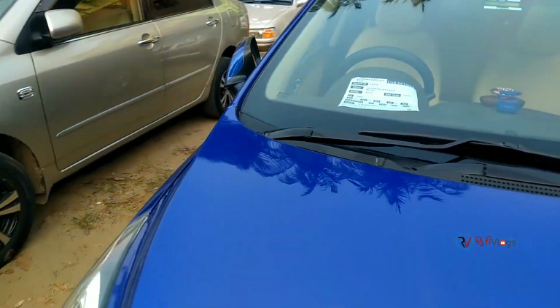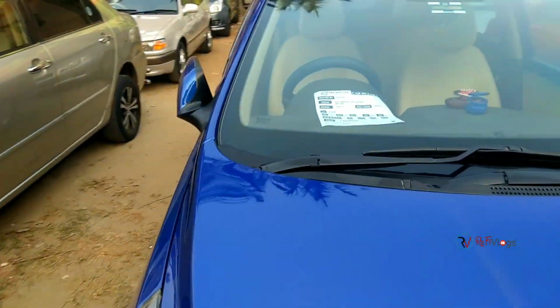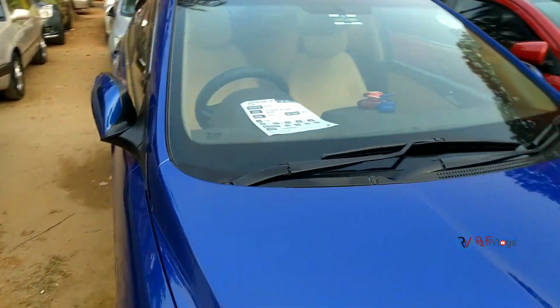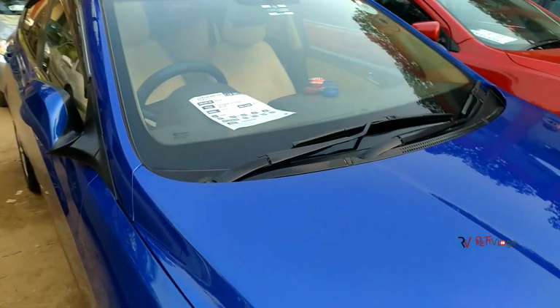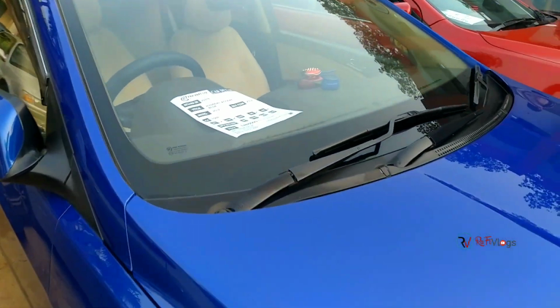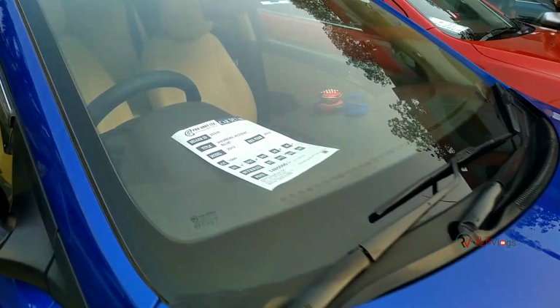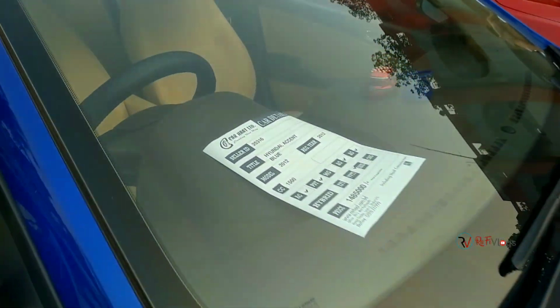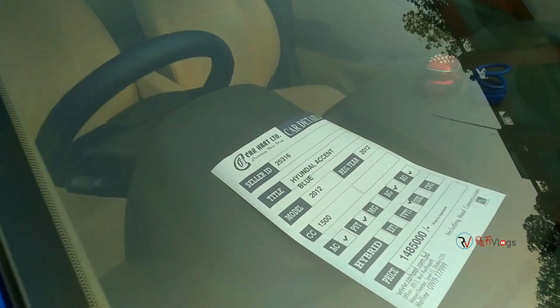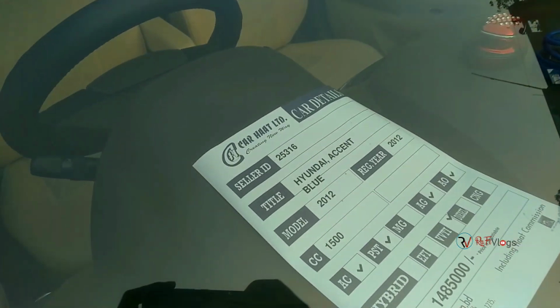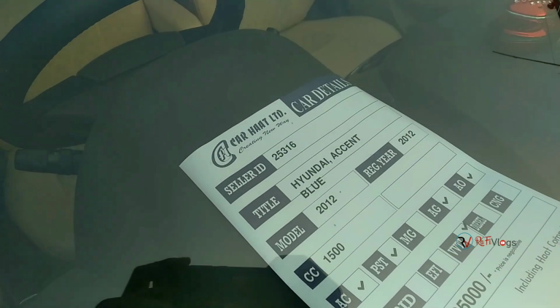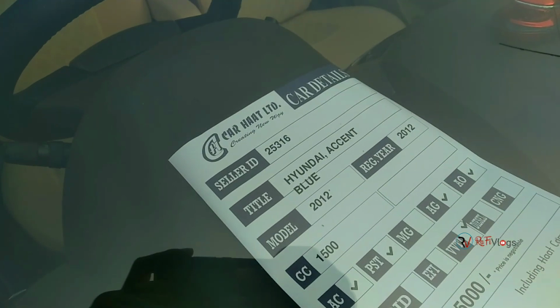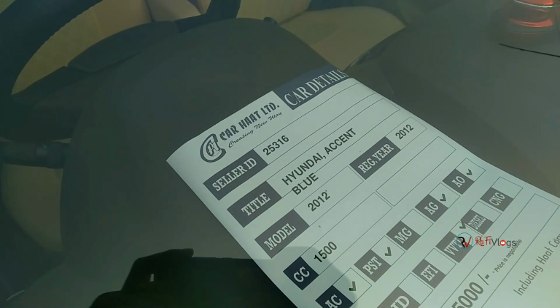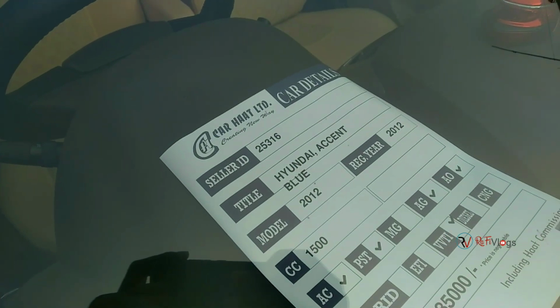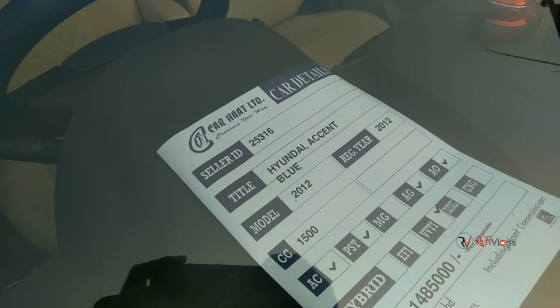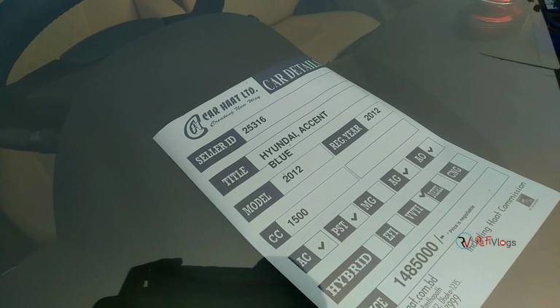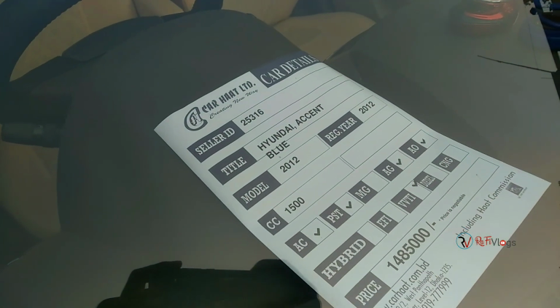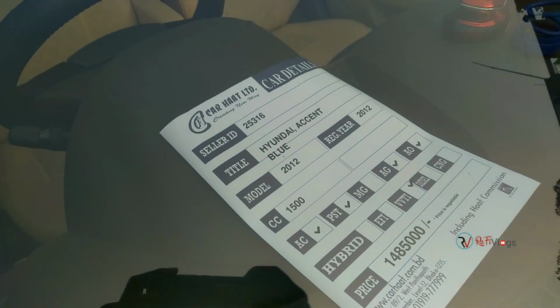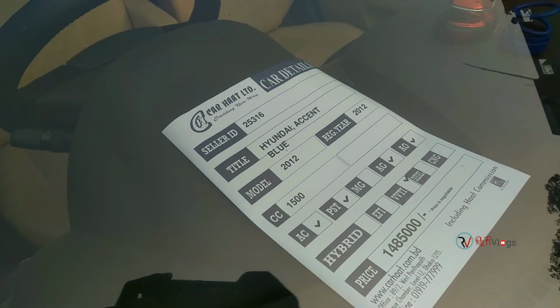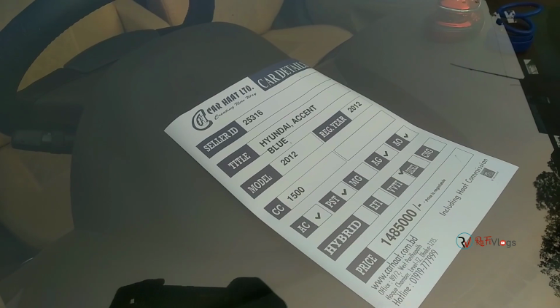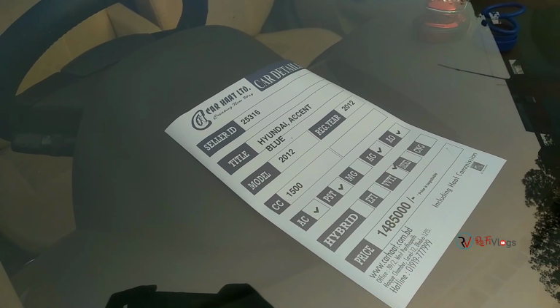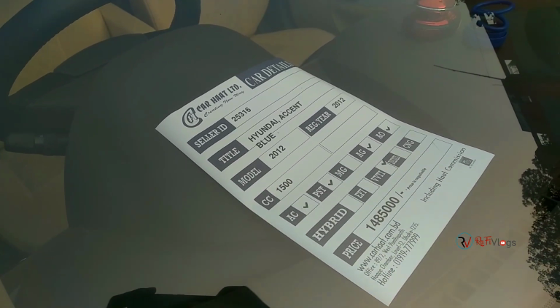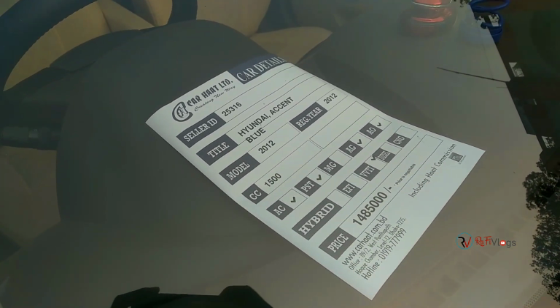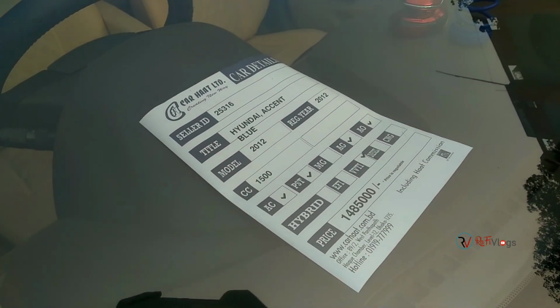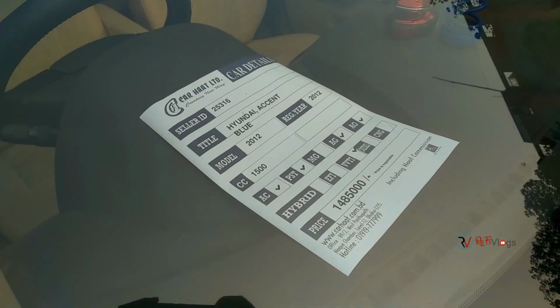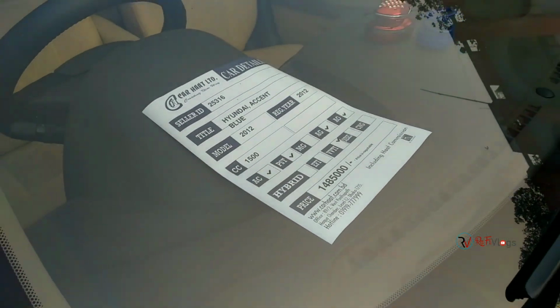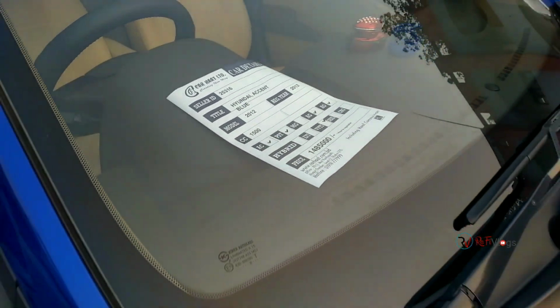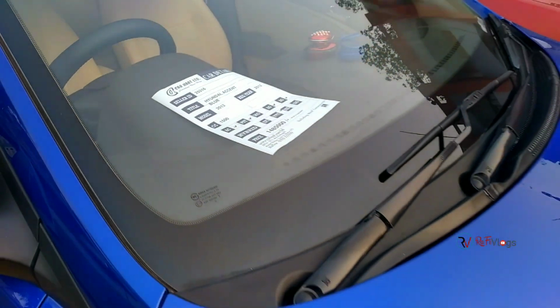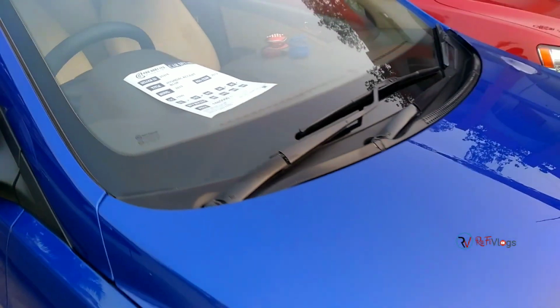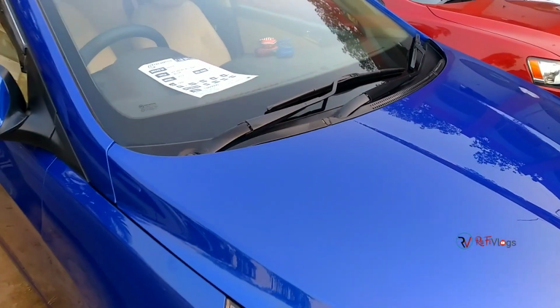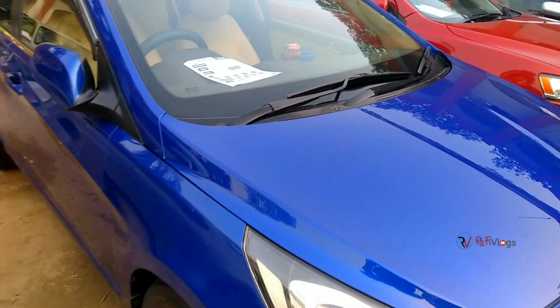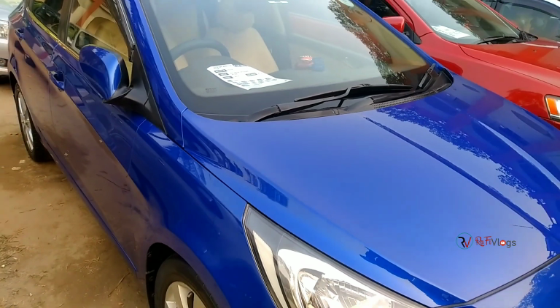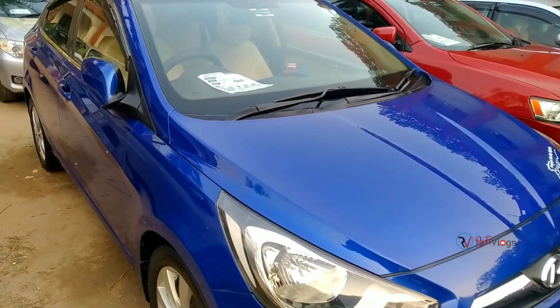Here are the specifications. This is the SN model. The SN model is $14,000. The same price is $14,000.